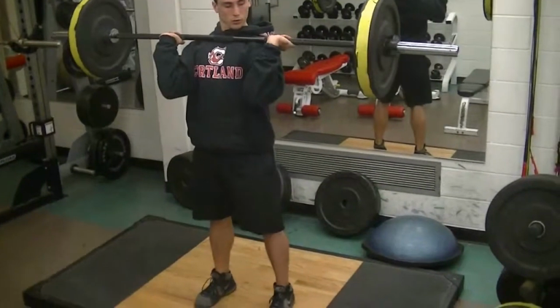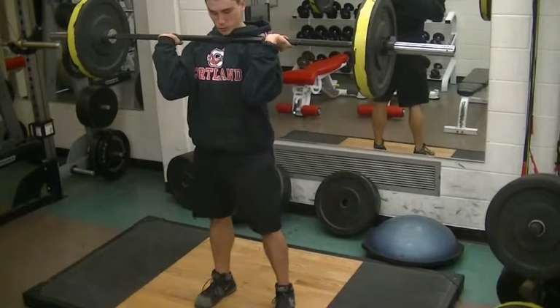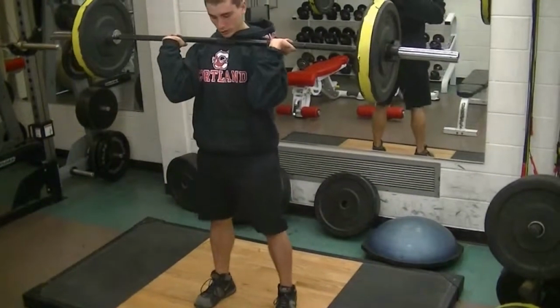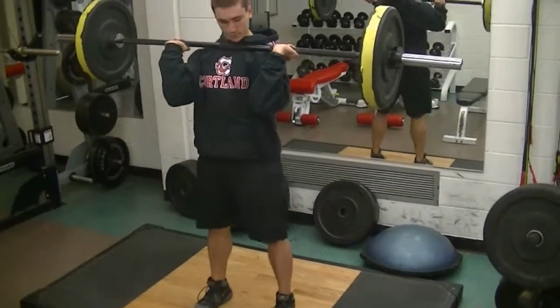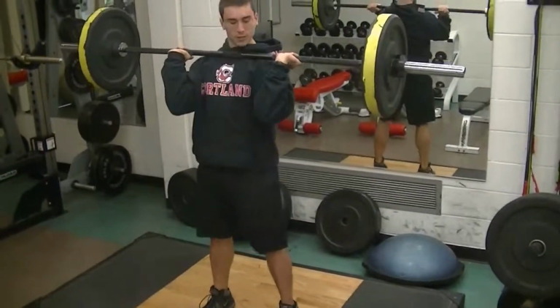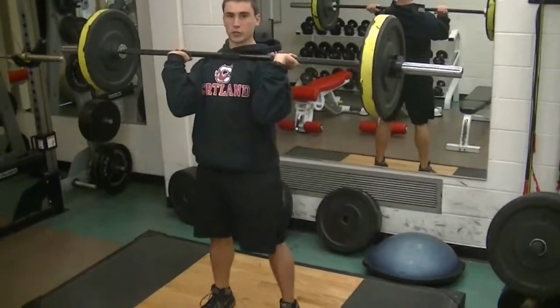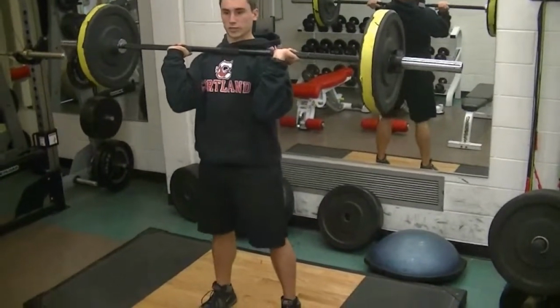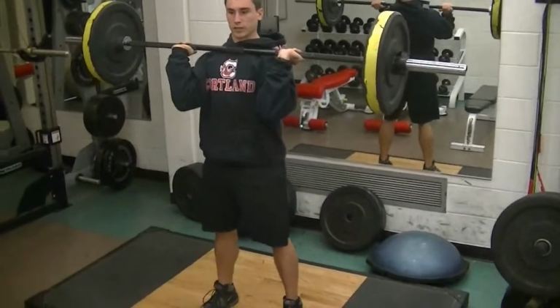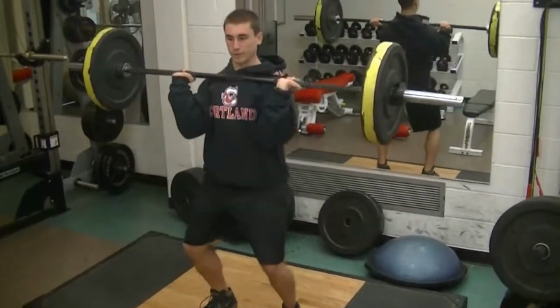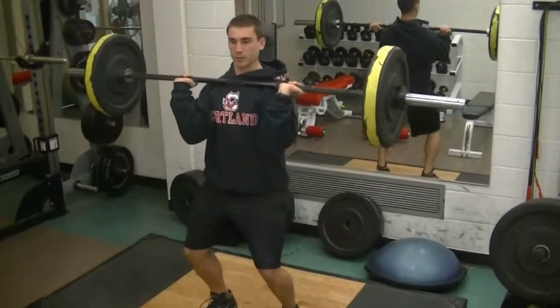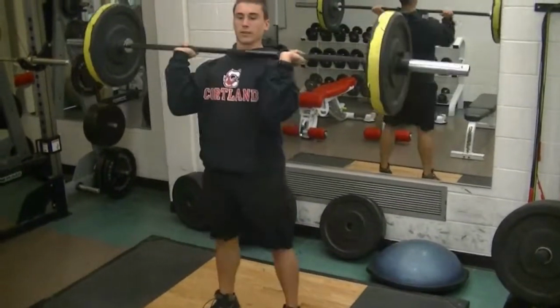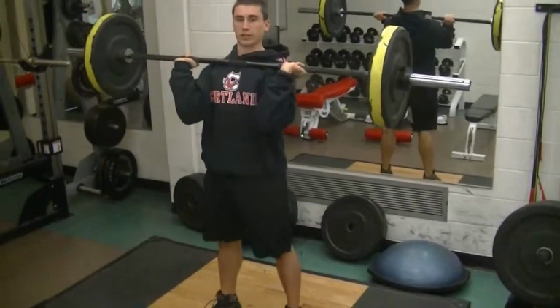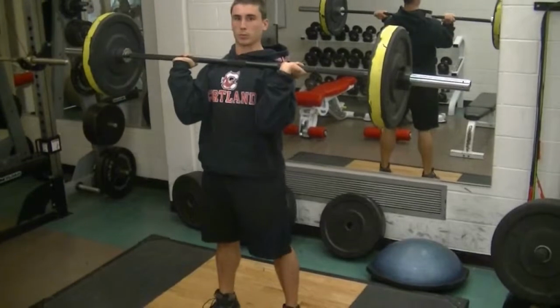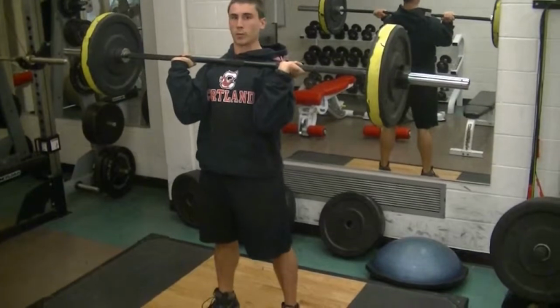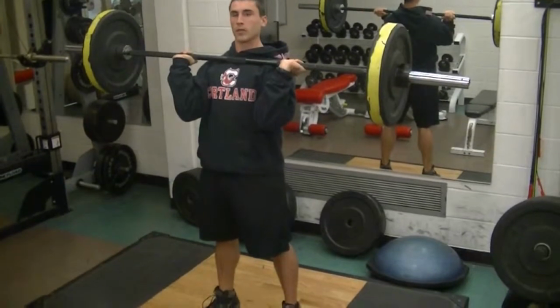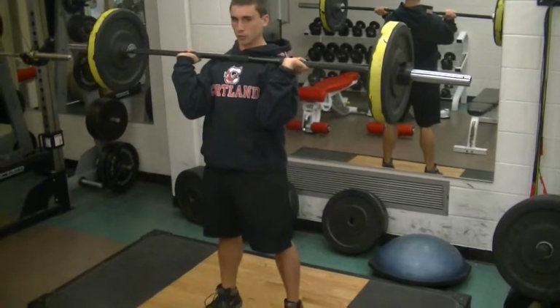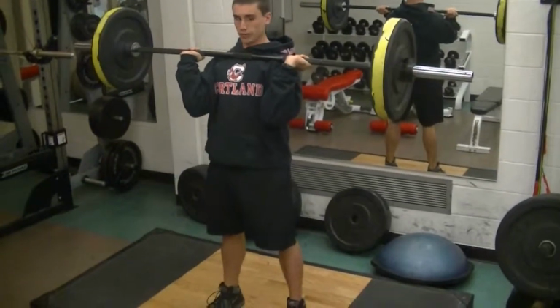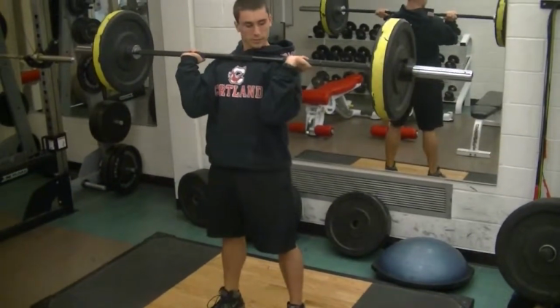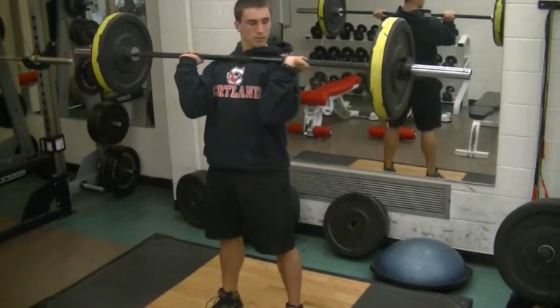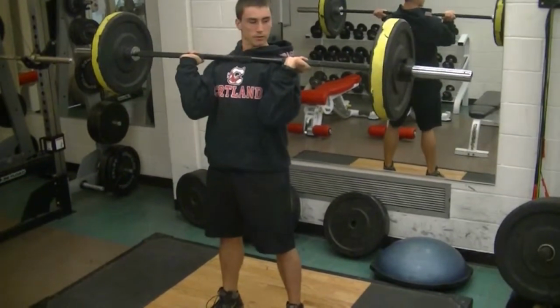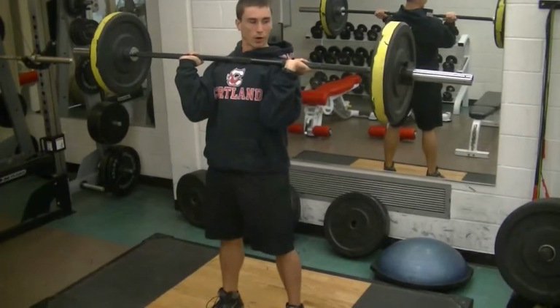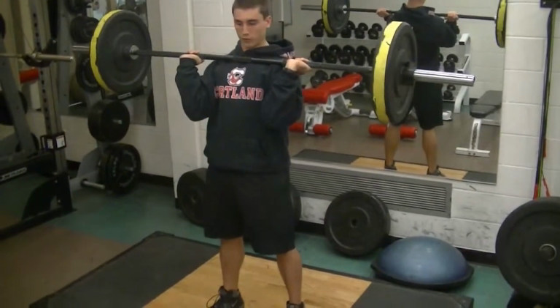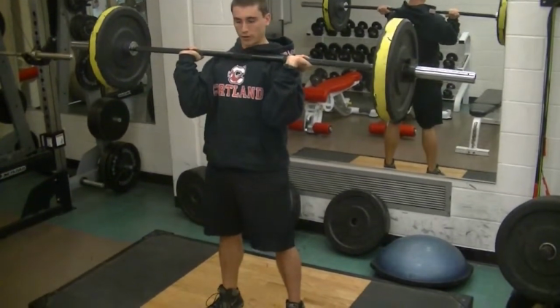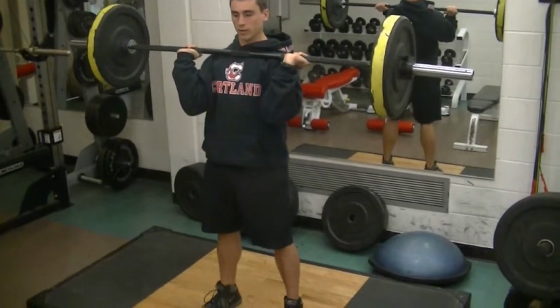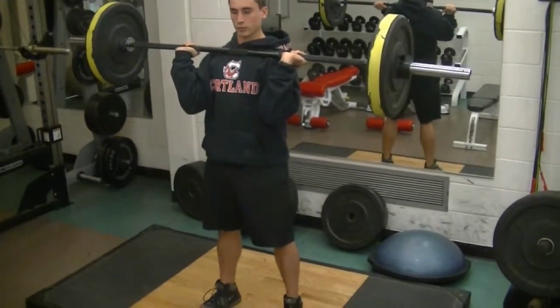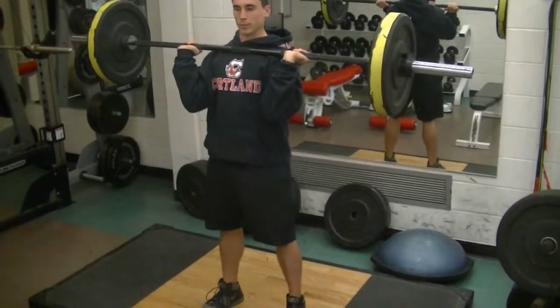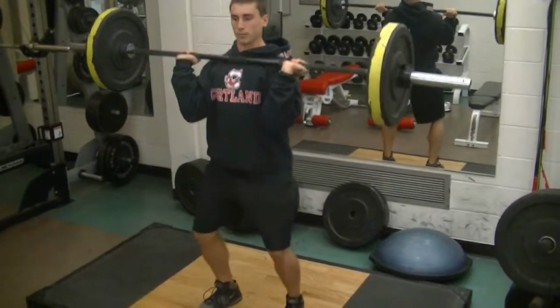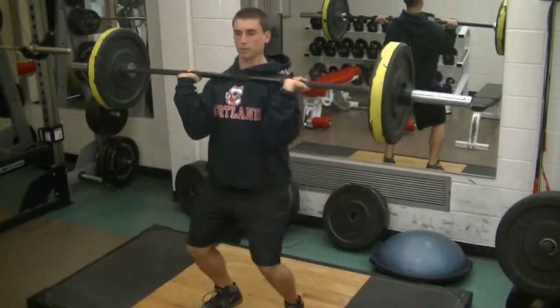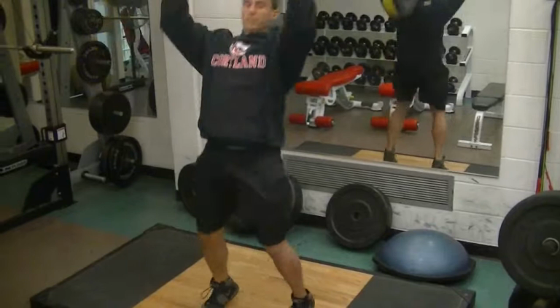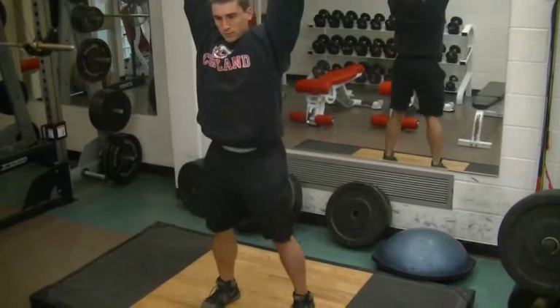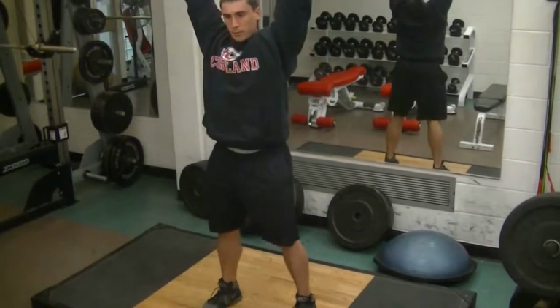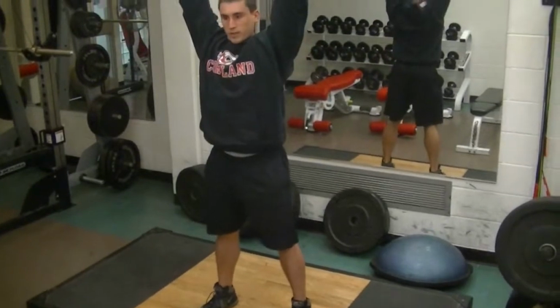With the push jerk, you're just going to get a slight dip. You're going to explode up and use that dip to get the bar right over your head. So dip, and press.